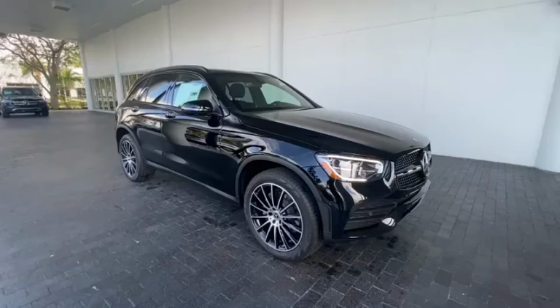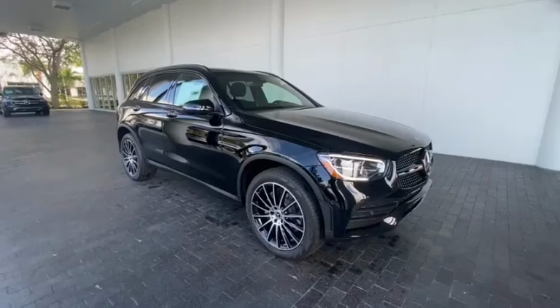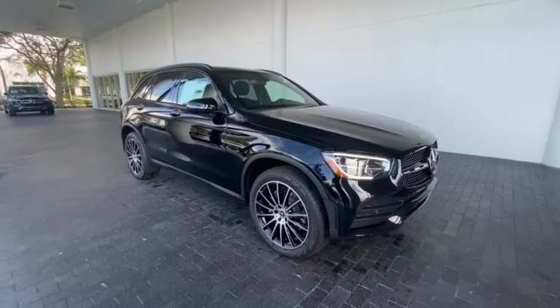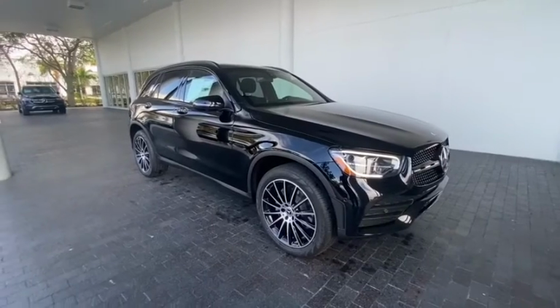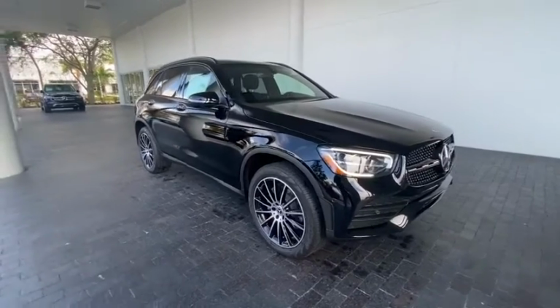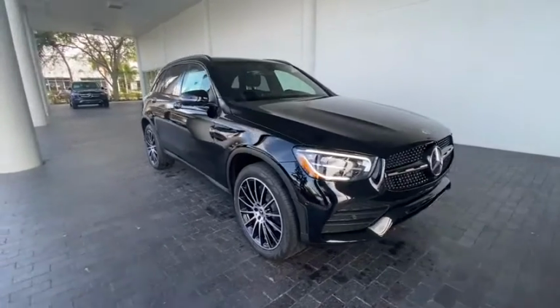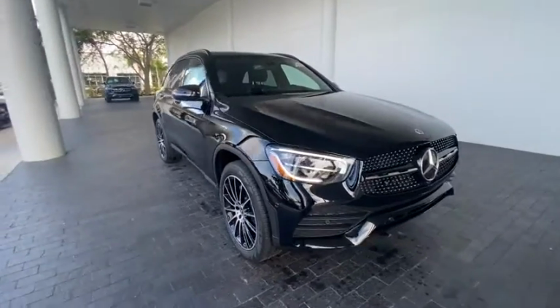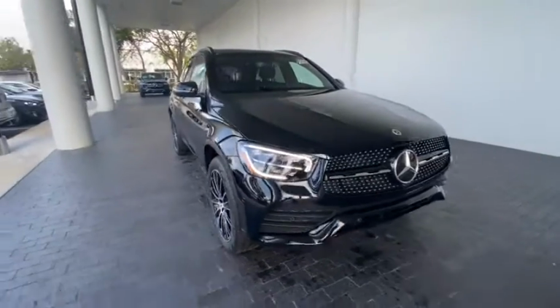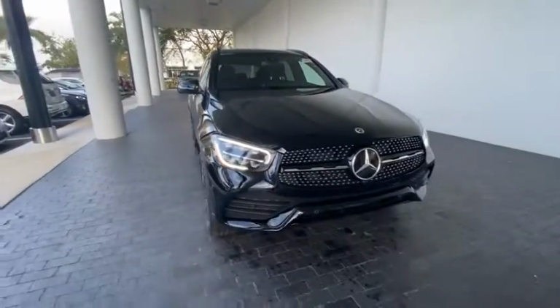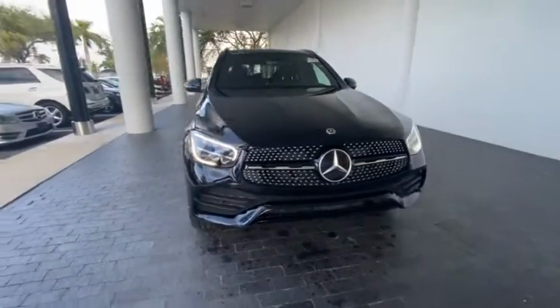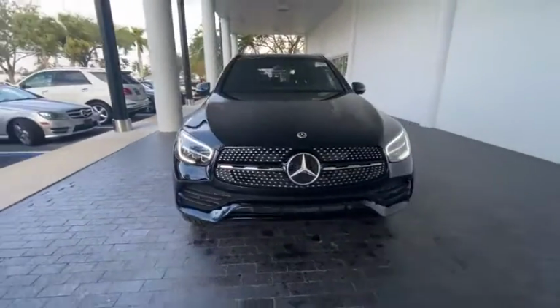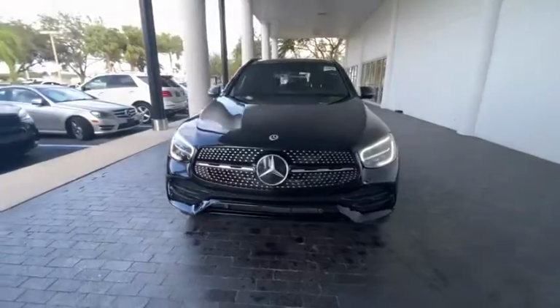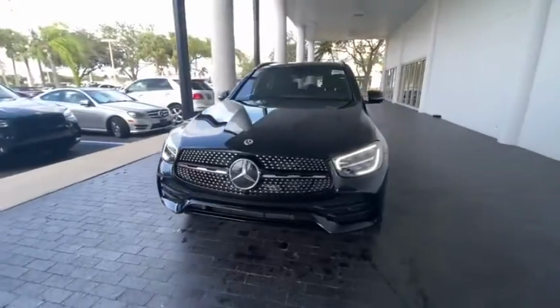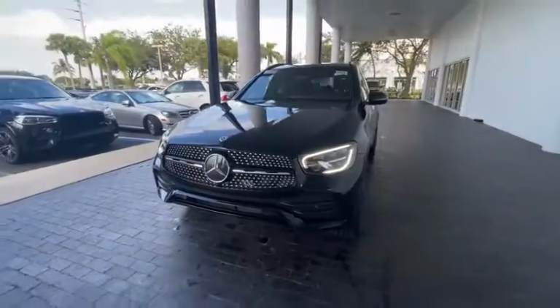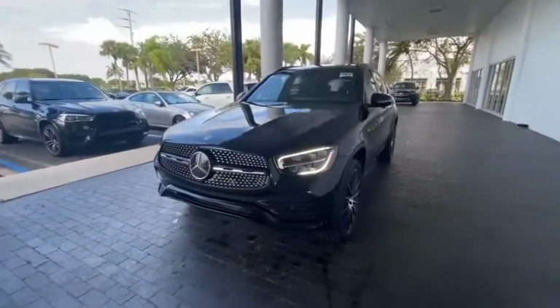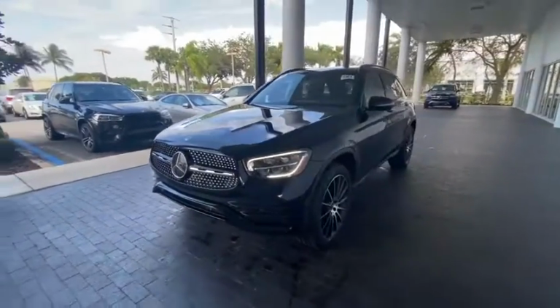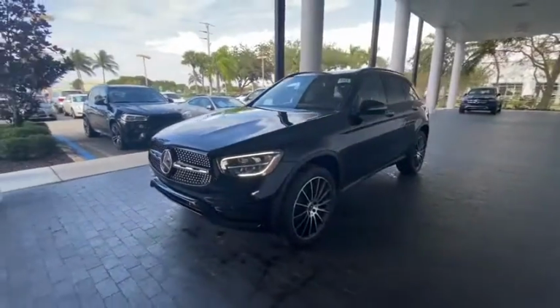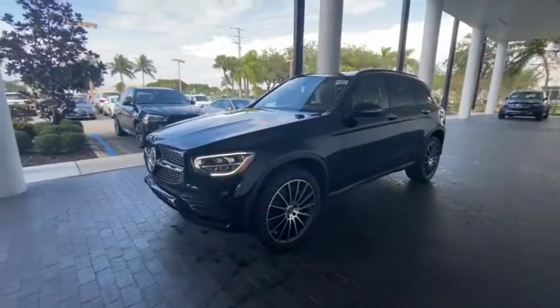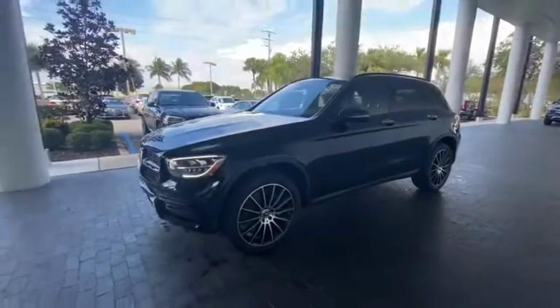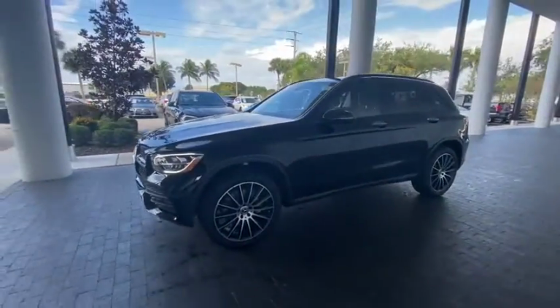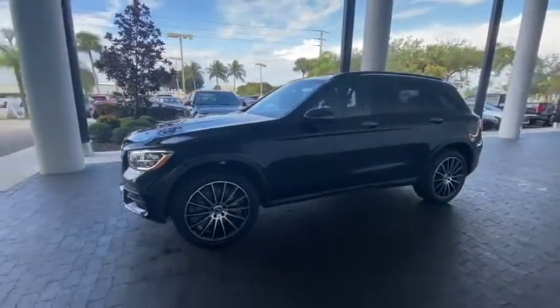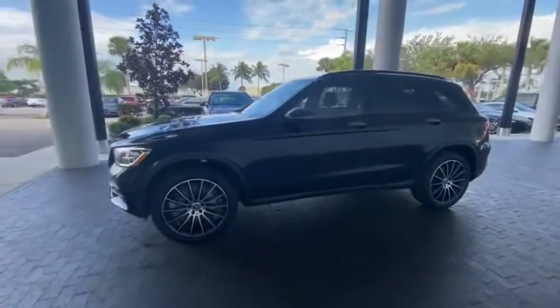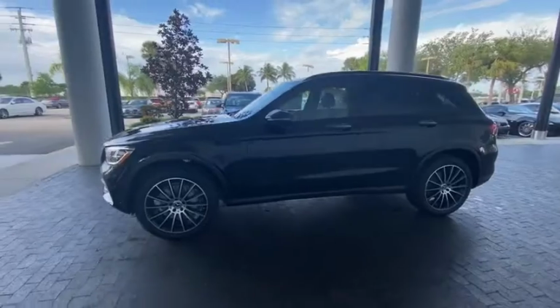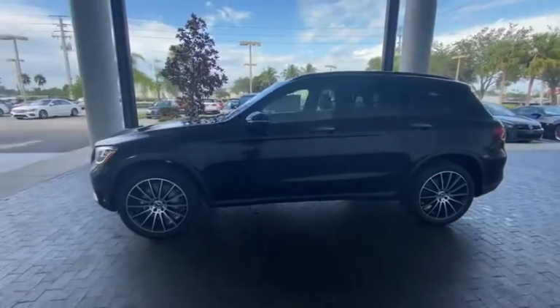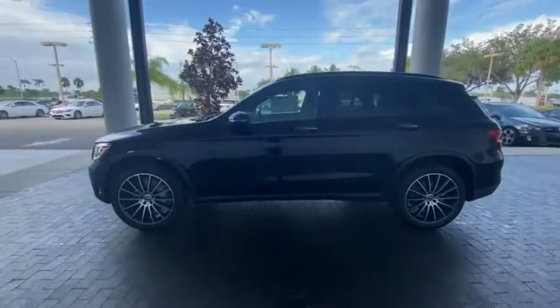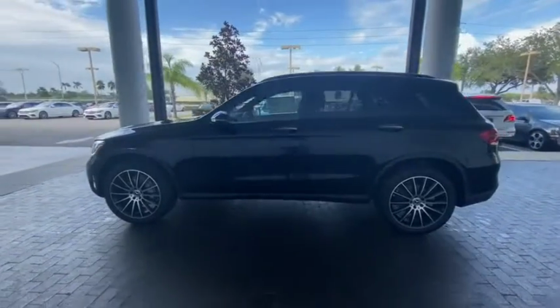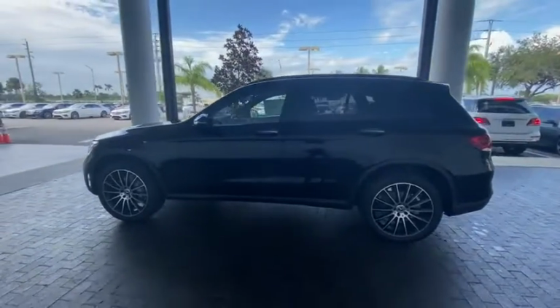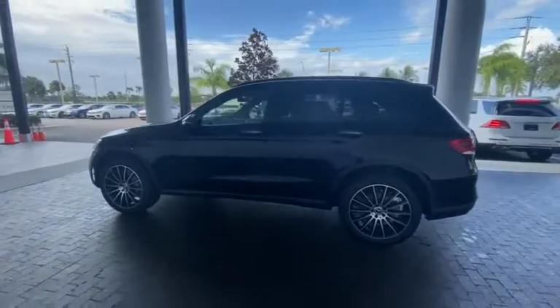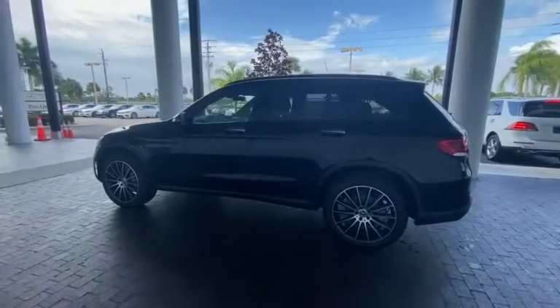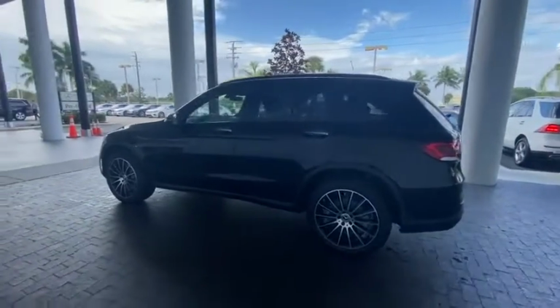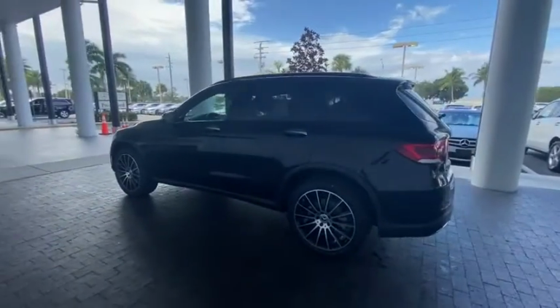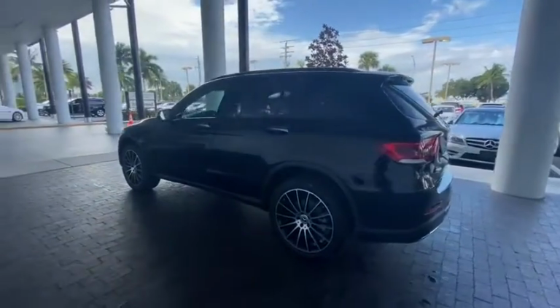Come test drive the 2021 Mercedes-Benz GLC. The Mercedes-Benz GLC sets the bar for the luxury SUV — a mid-size SUV that's all lean muscle and has a roomy new cabin full of style and substance.